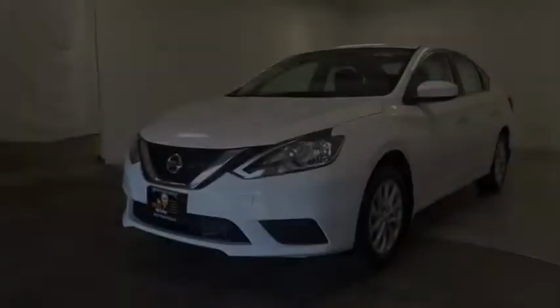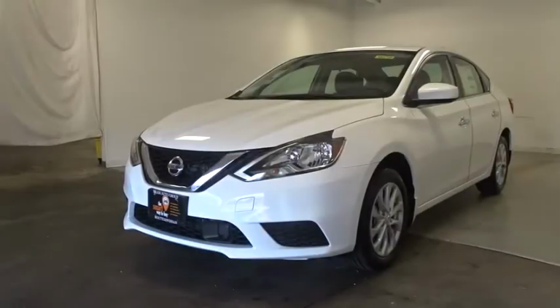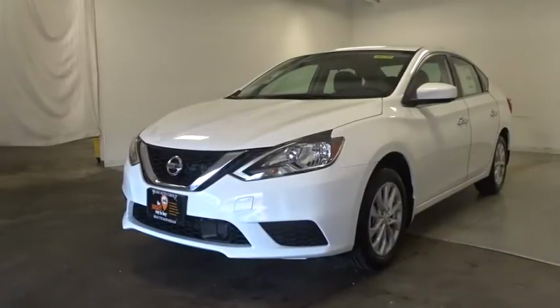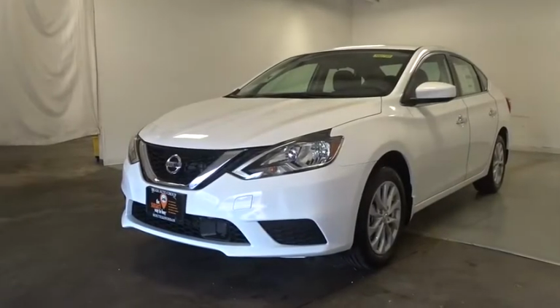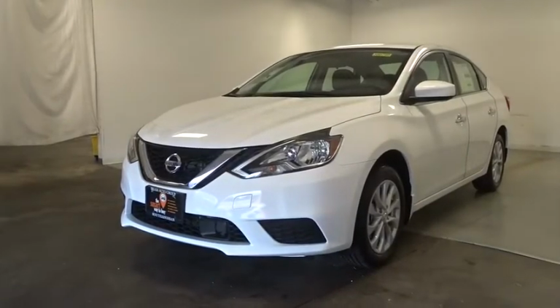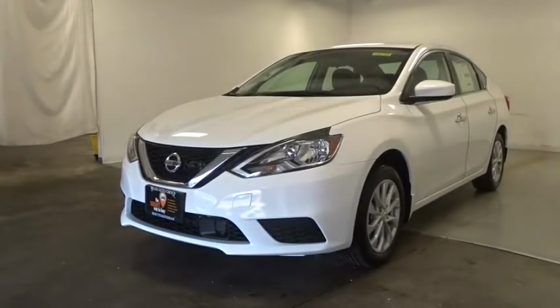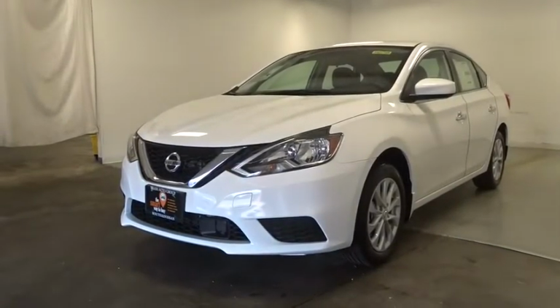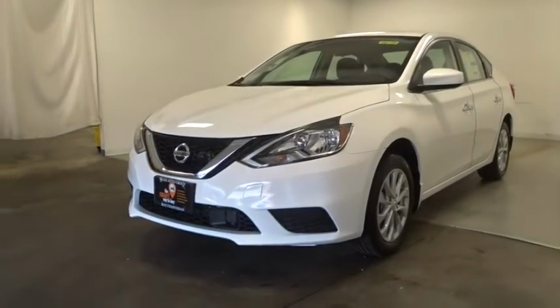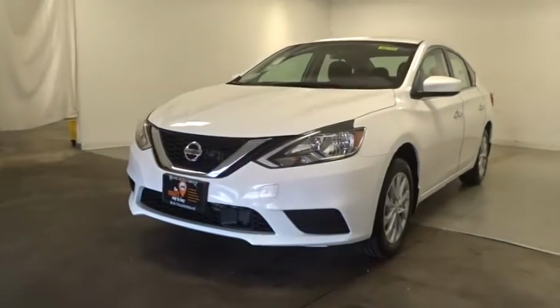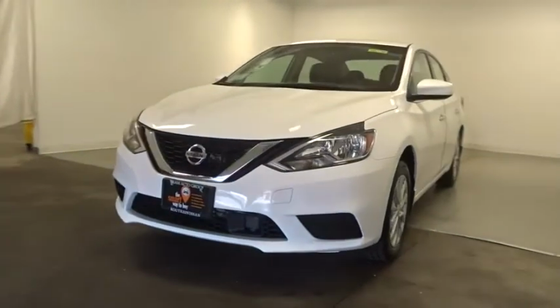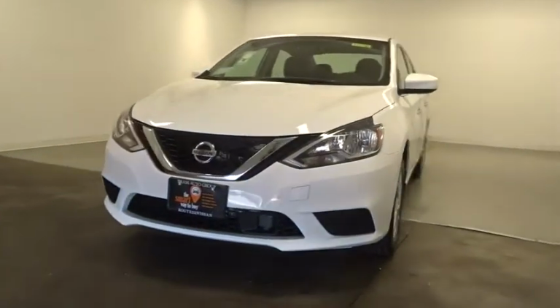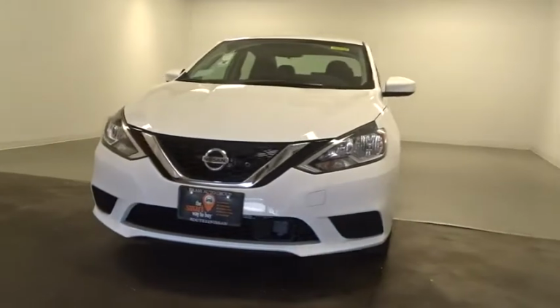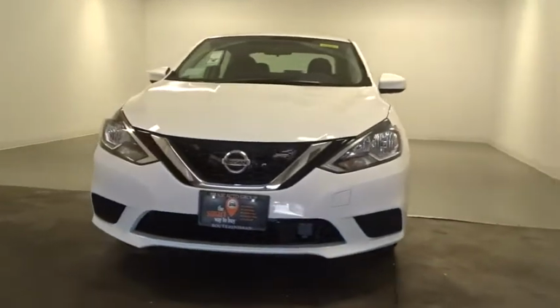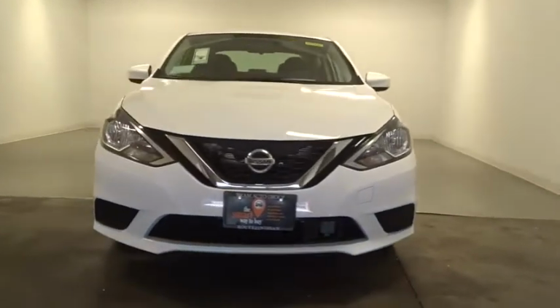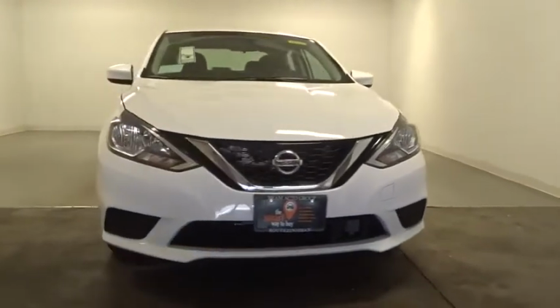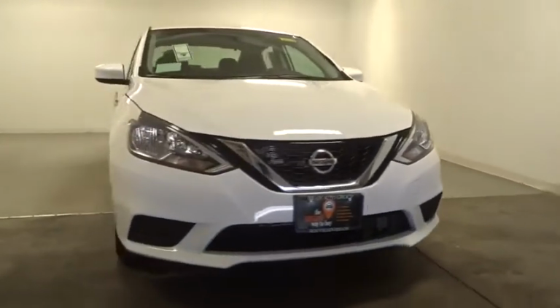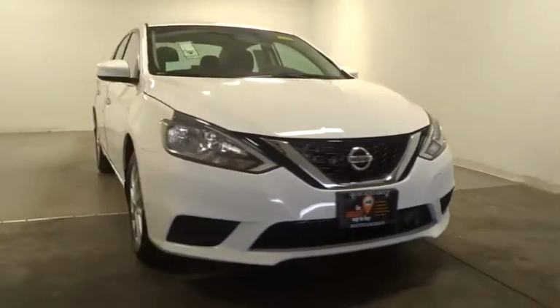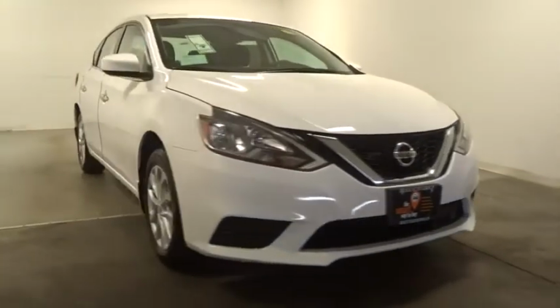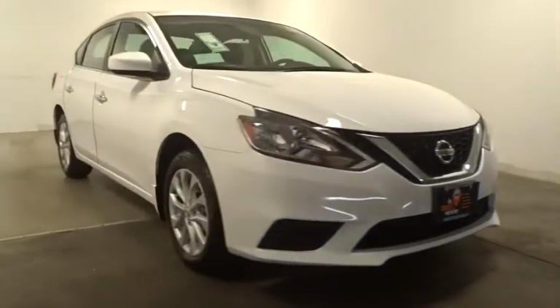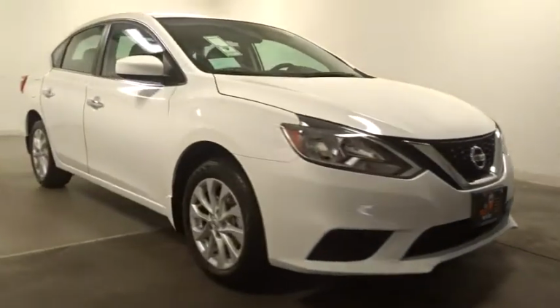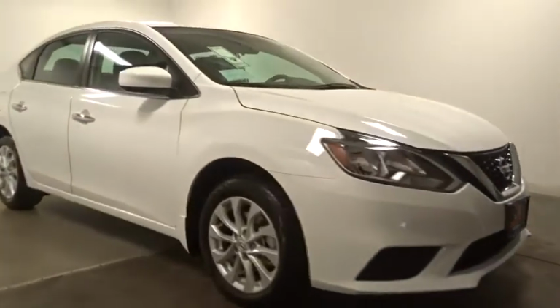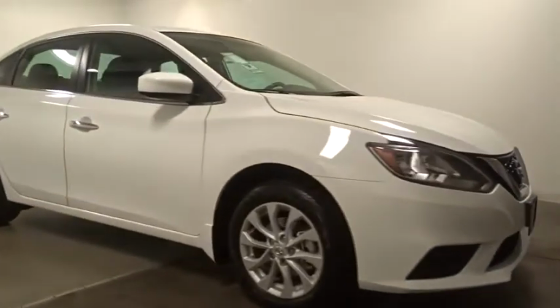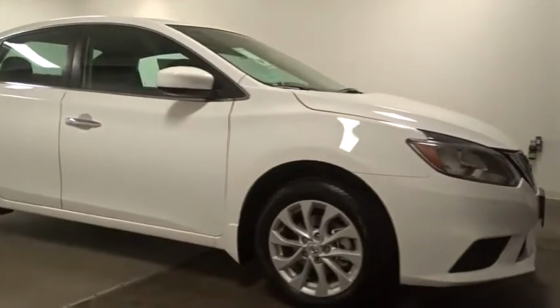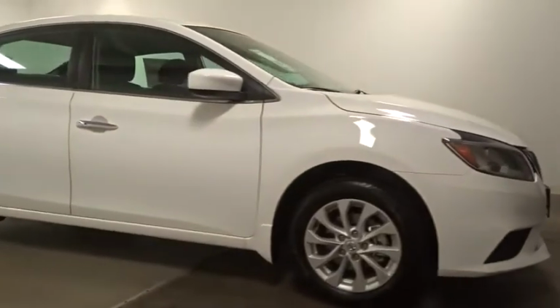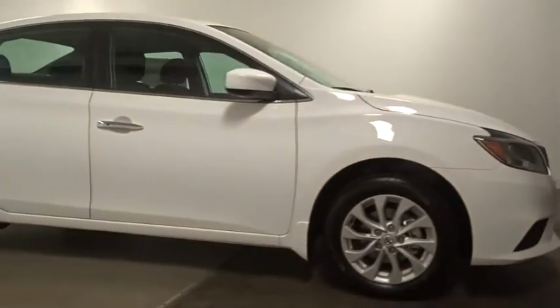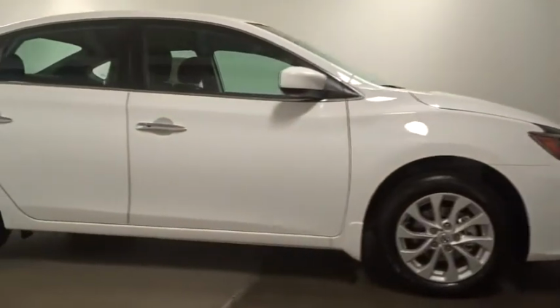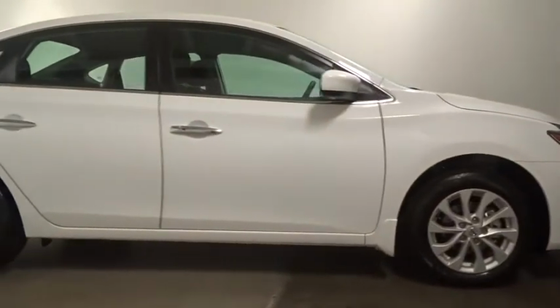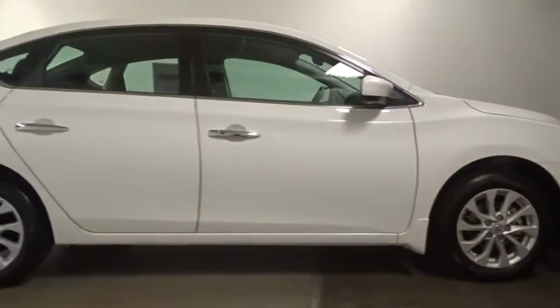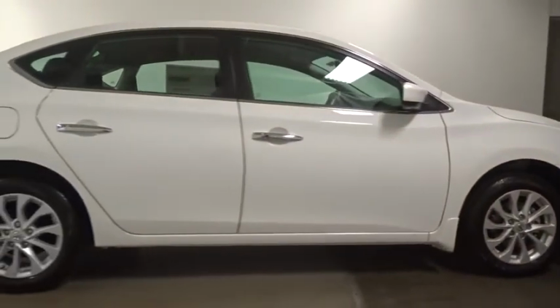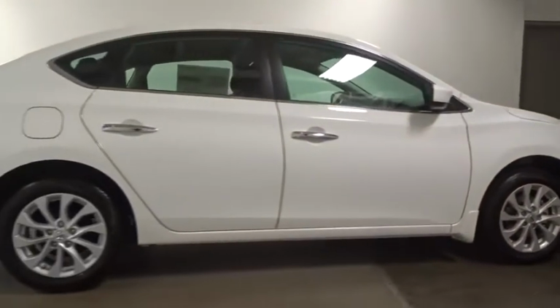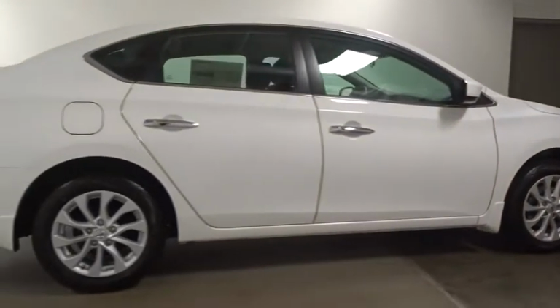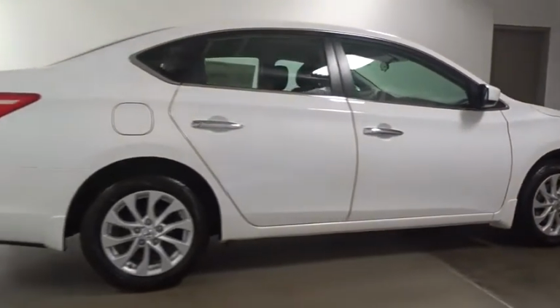The 2018 Nissan Sentra. With its spacious and versatile interior and stellar fuel efficiency, the Nissan Sentra is the obvious choice for anyone who wants to enjoy a stylish and comfortable ride. This vehicle has less than 100 miles.